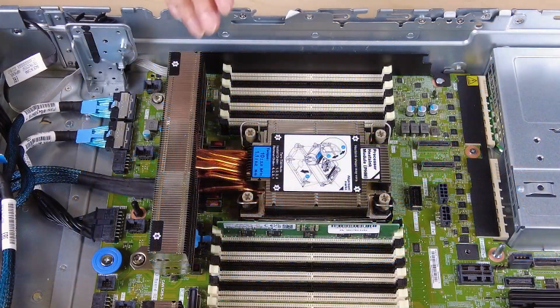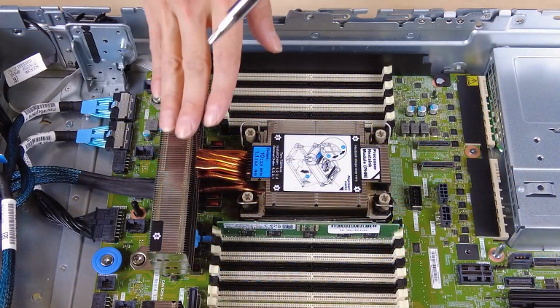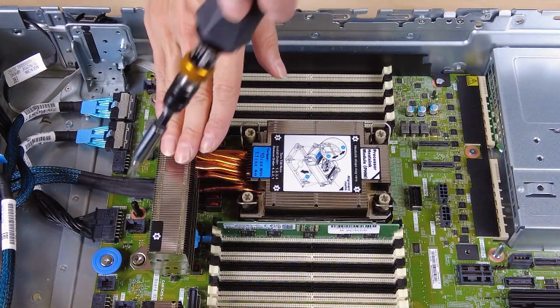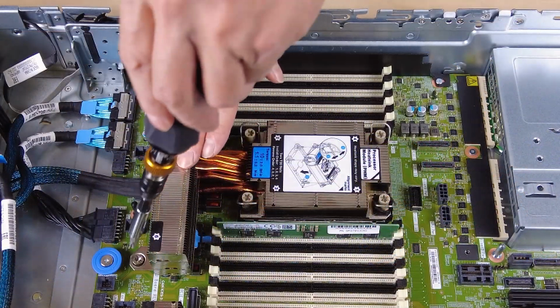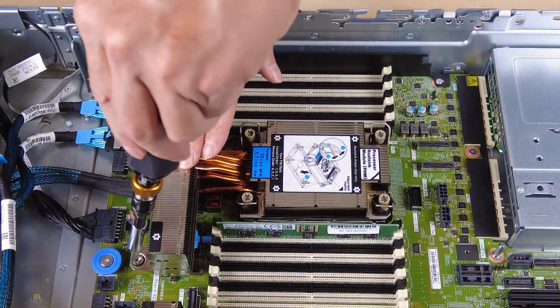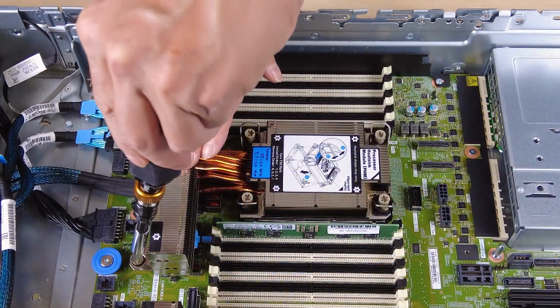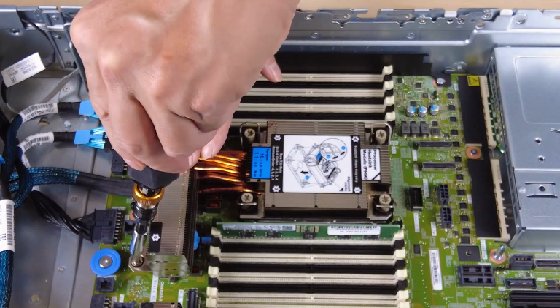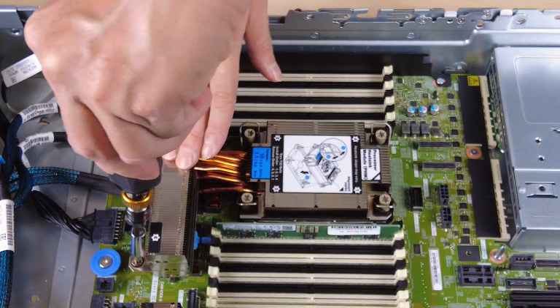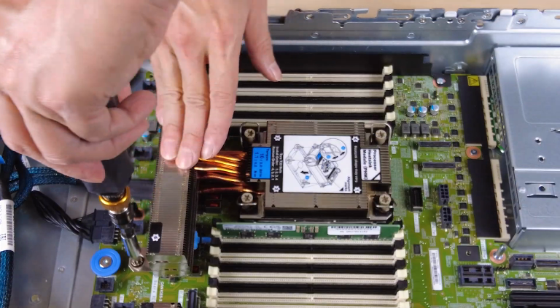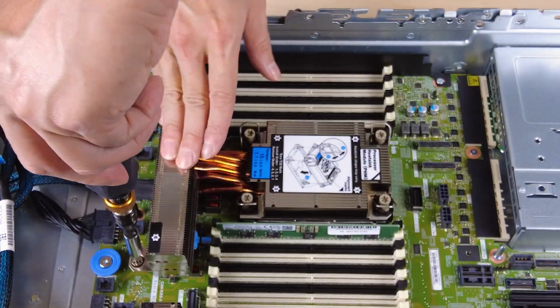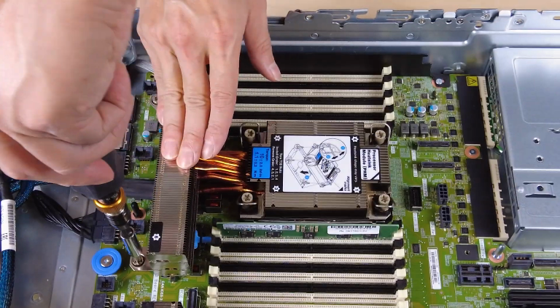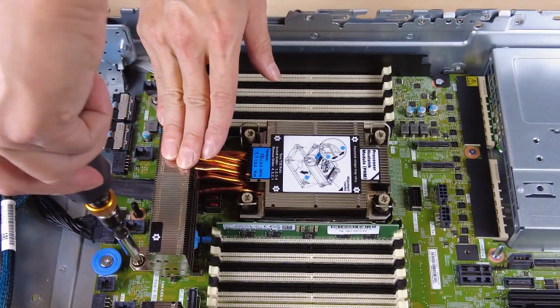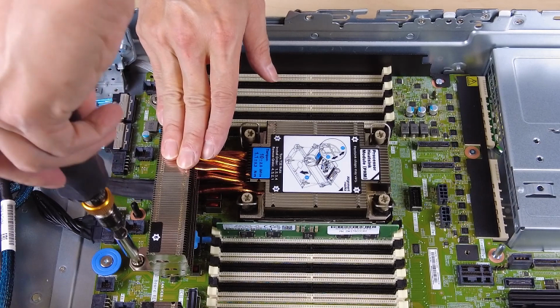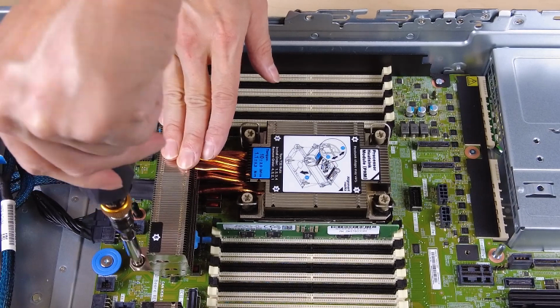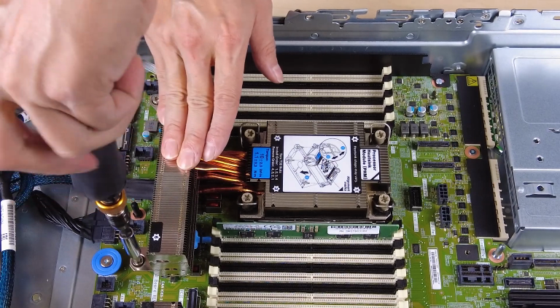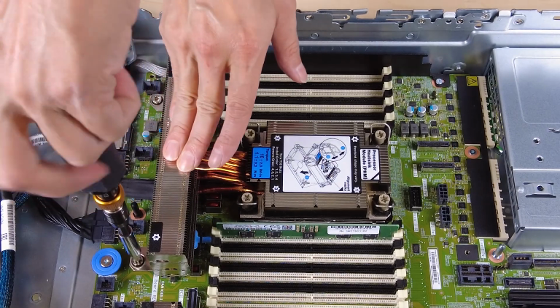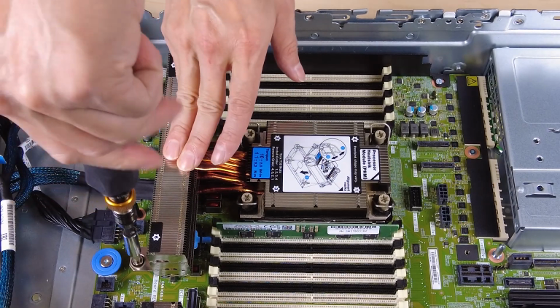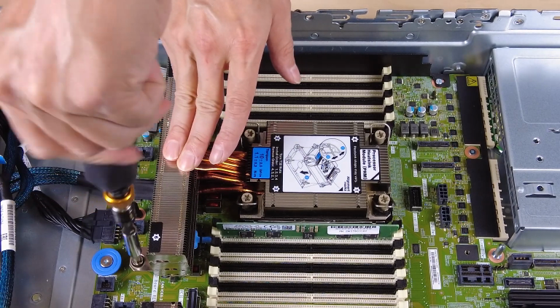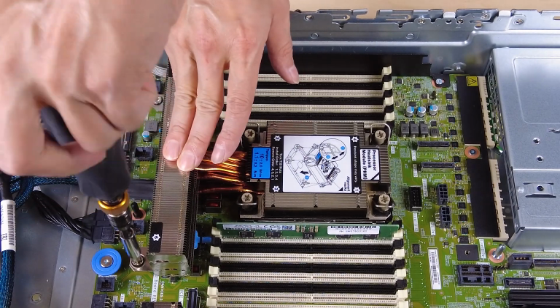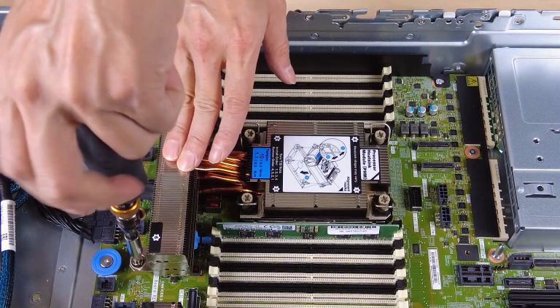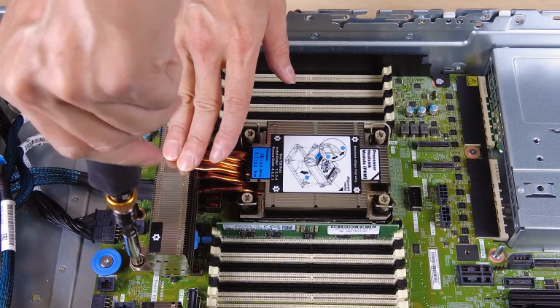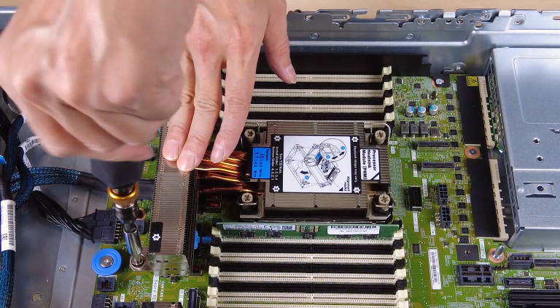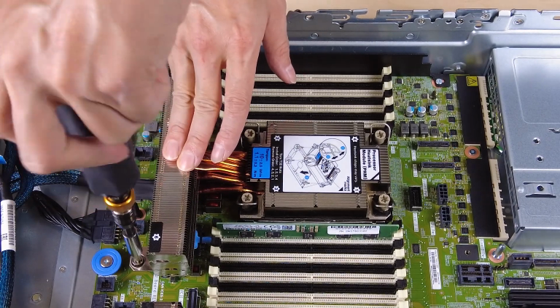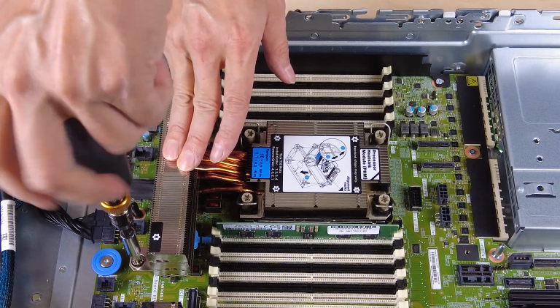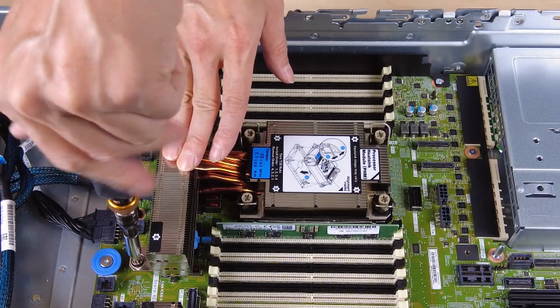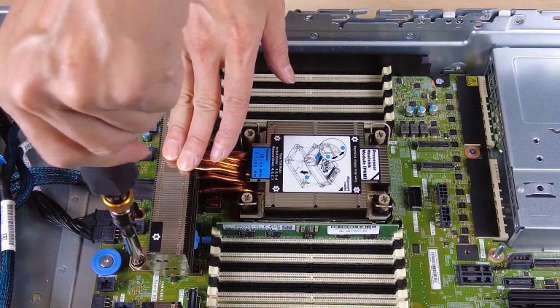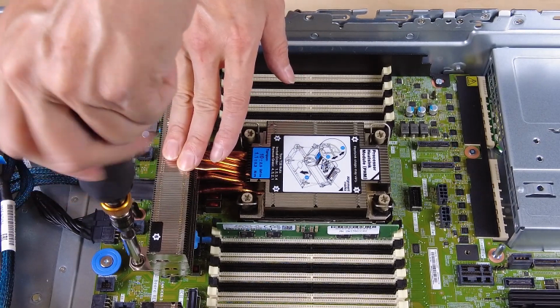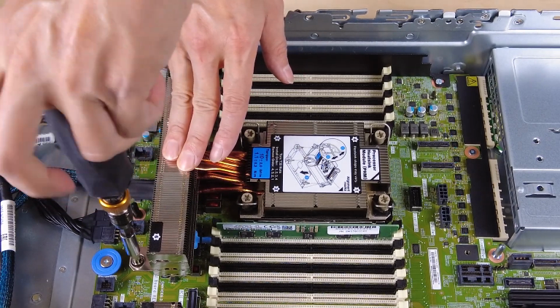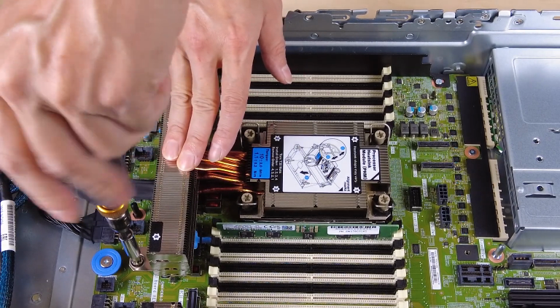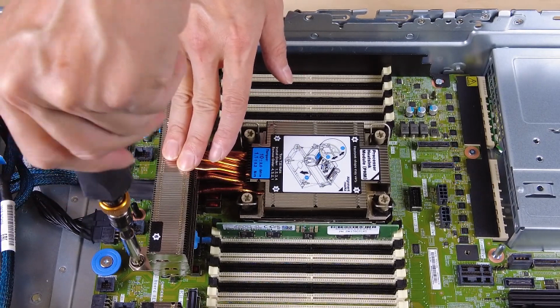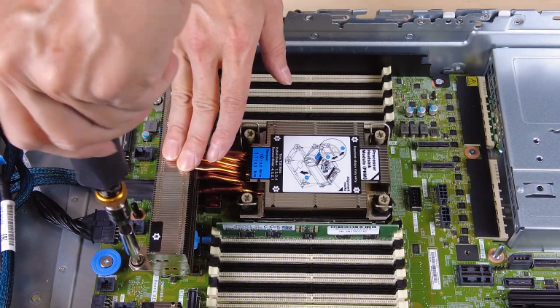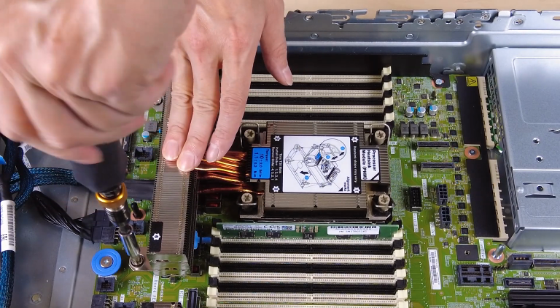Use a Torx T30 screwdriver to unfasten all the captive screws following the removal sequence shown on the heat sink label.